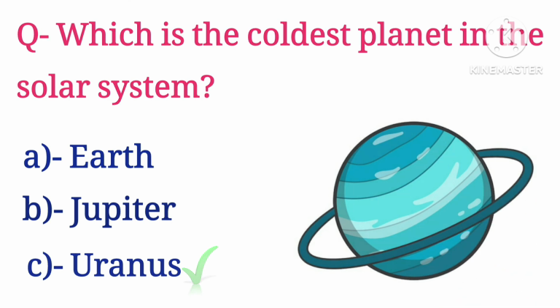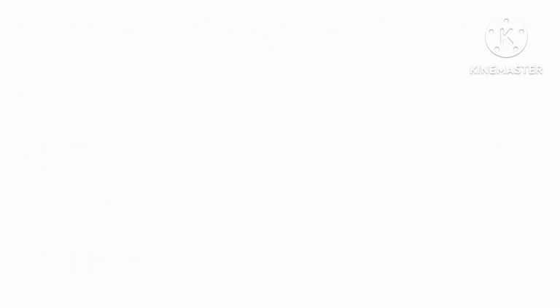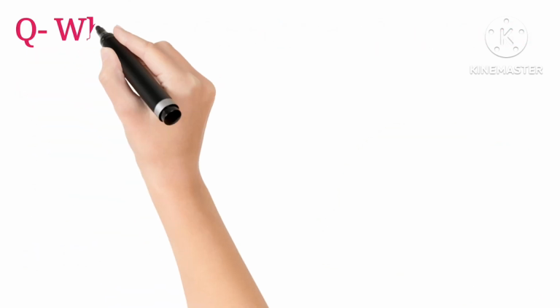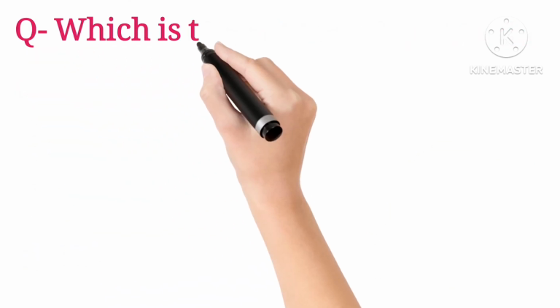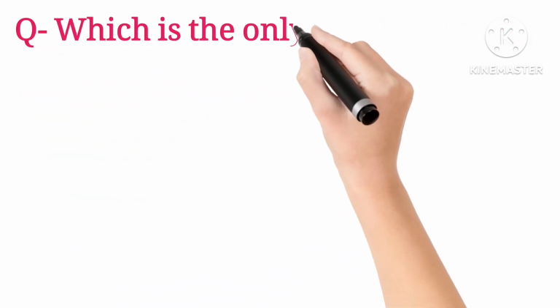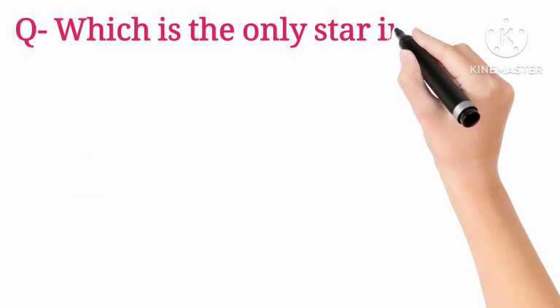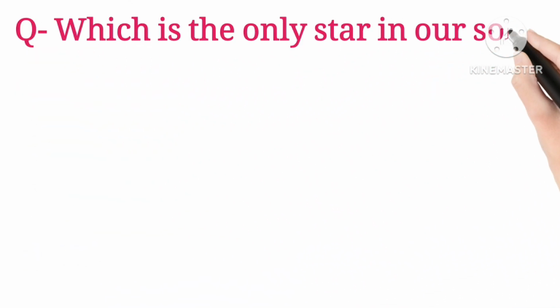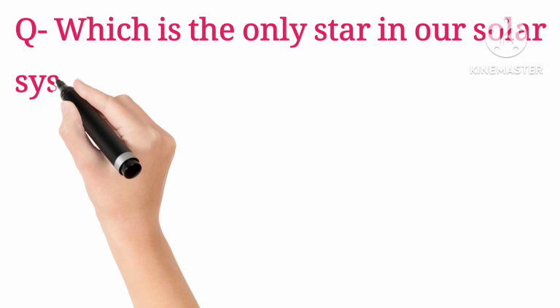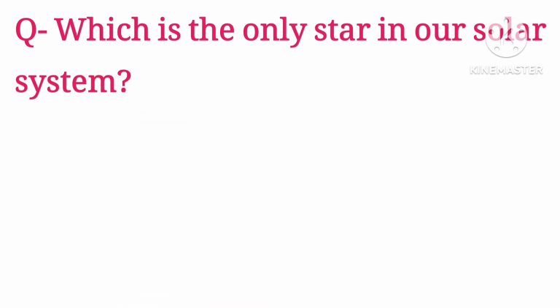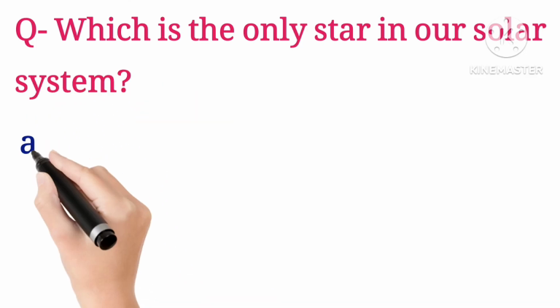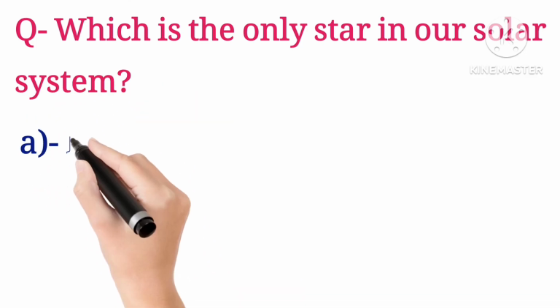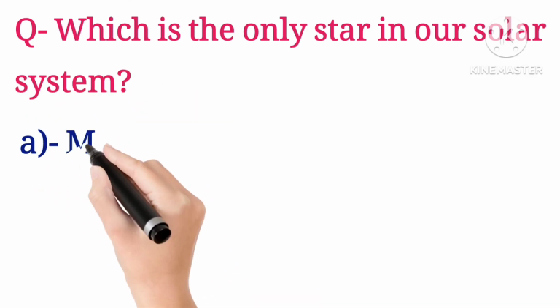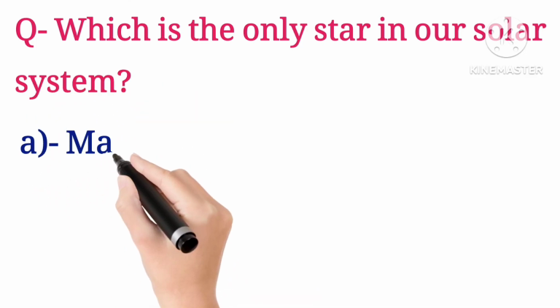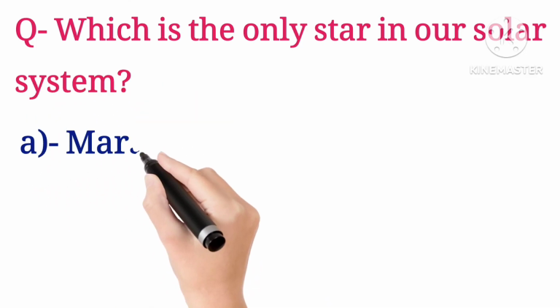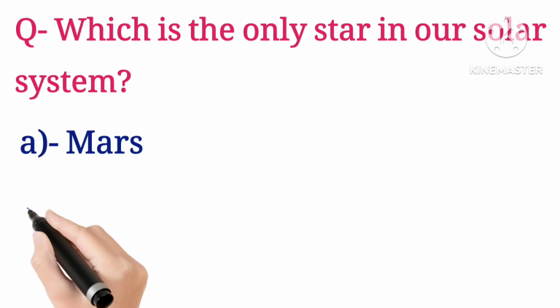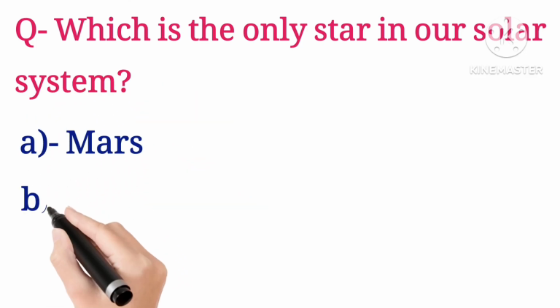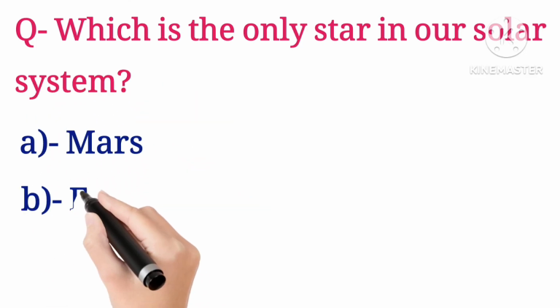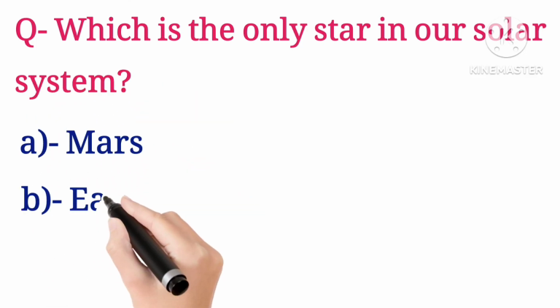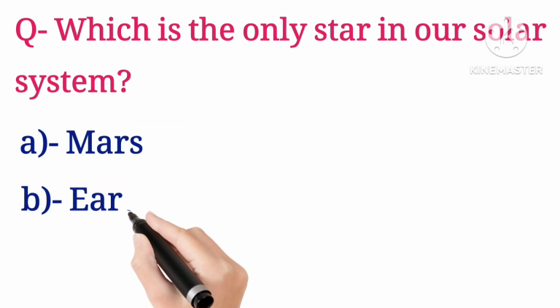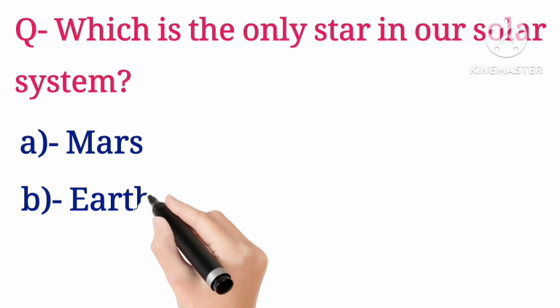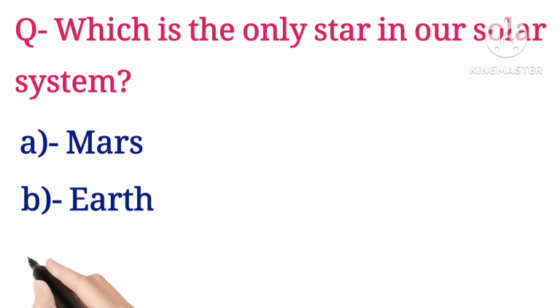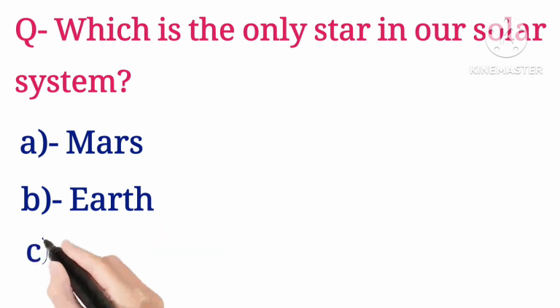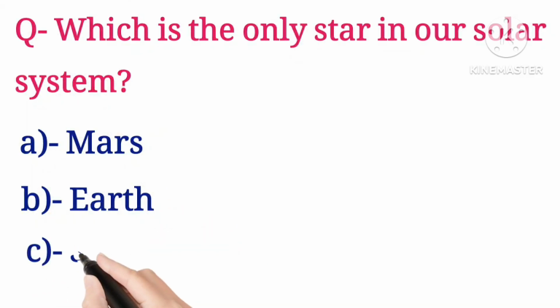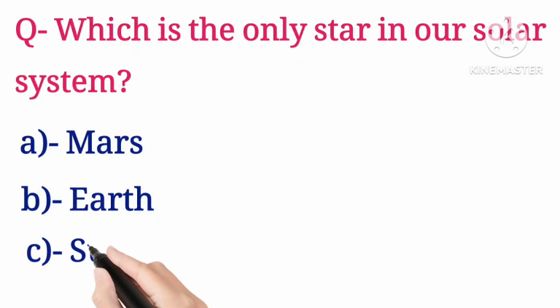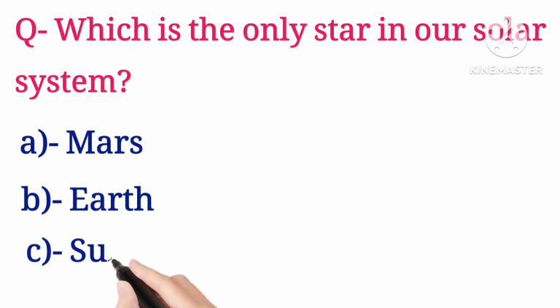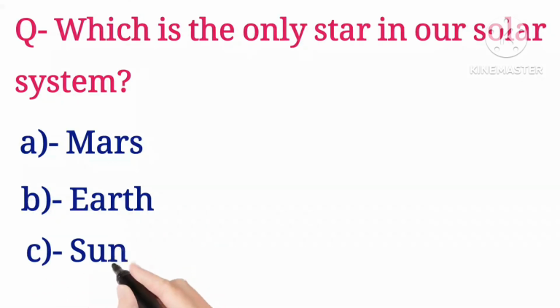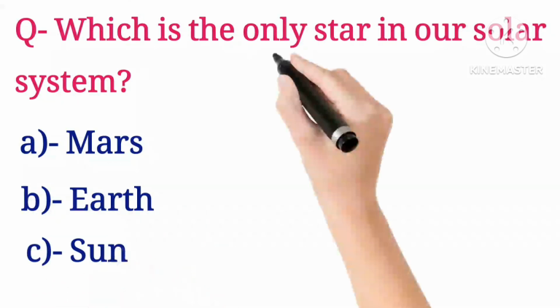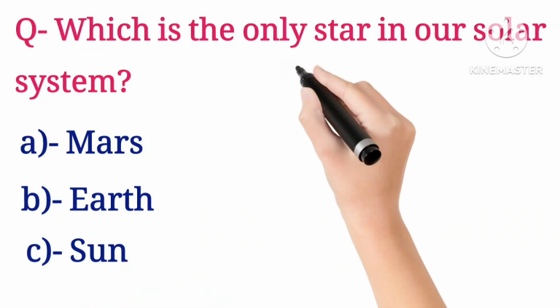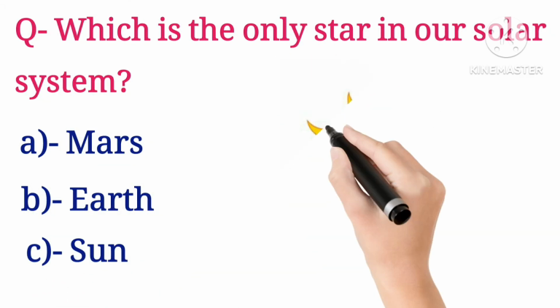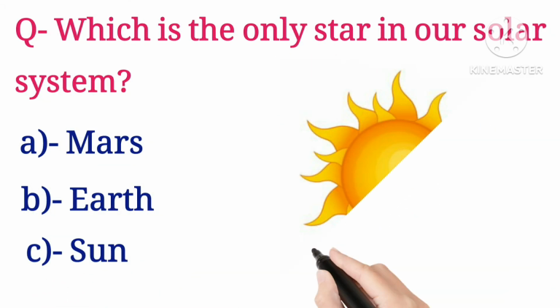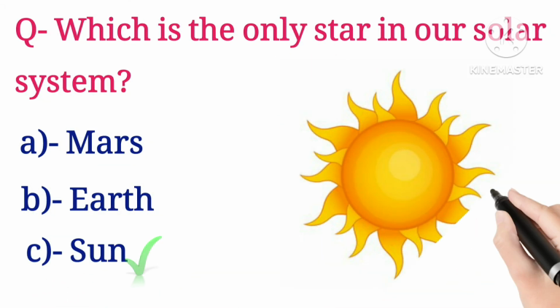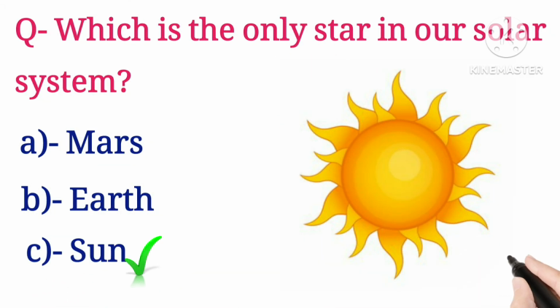Next question: which is the only star in our solar system? Options are Mars, Earth, and Sun. The answer is the Sun.